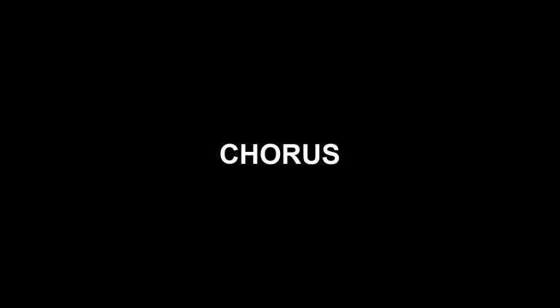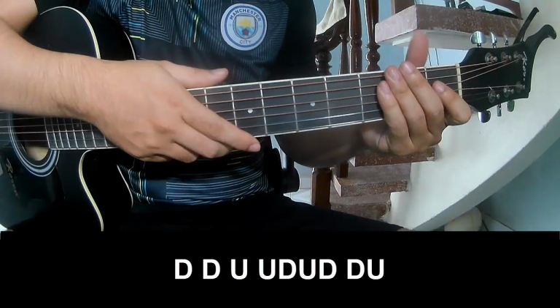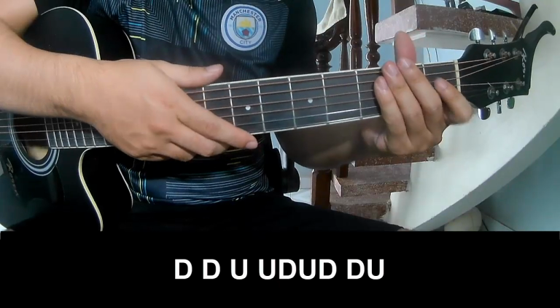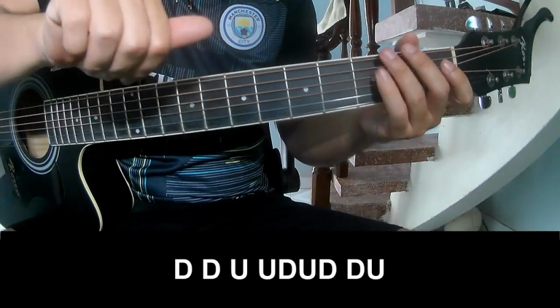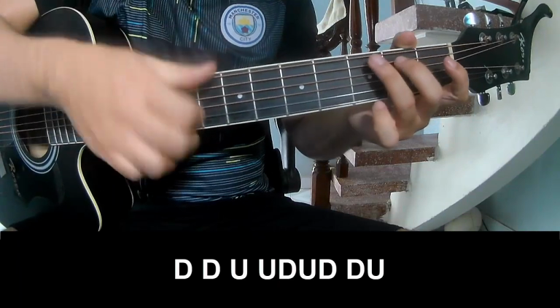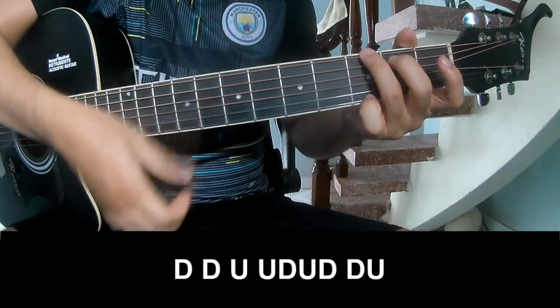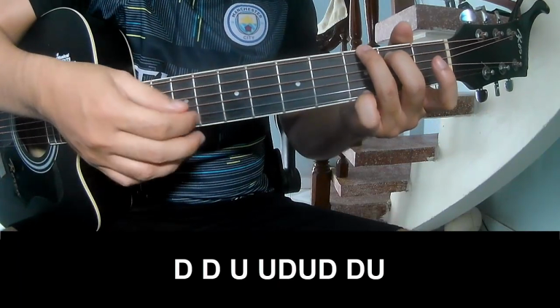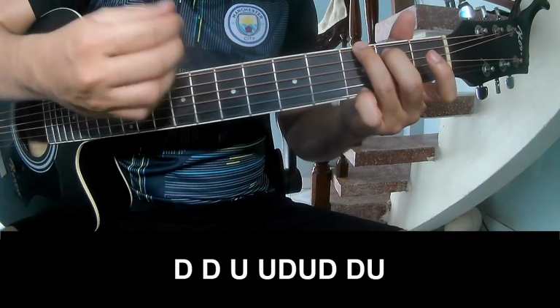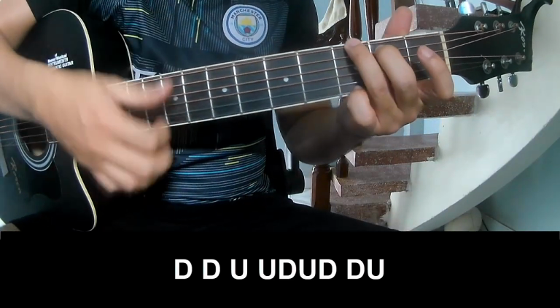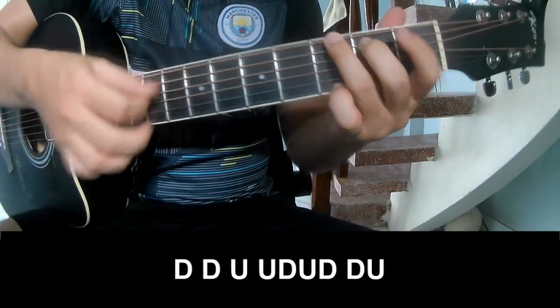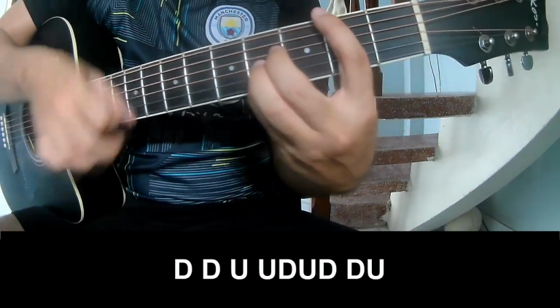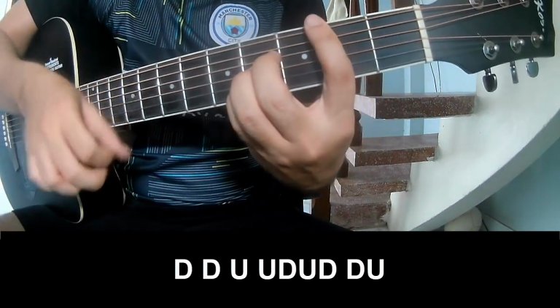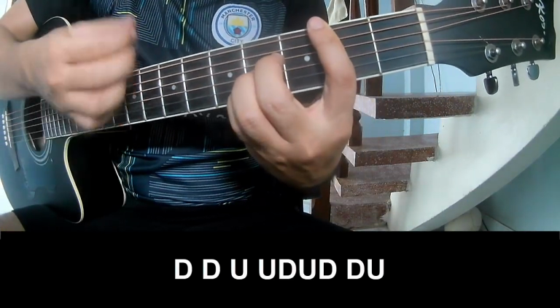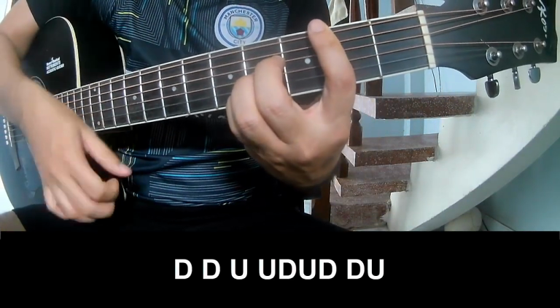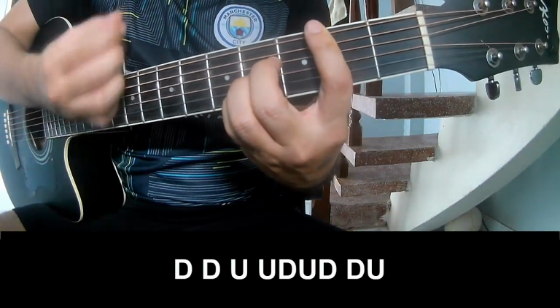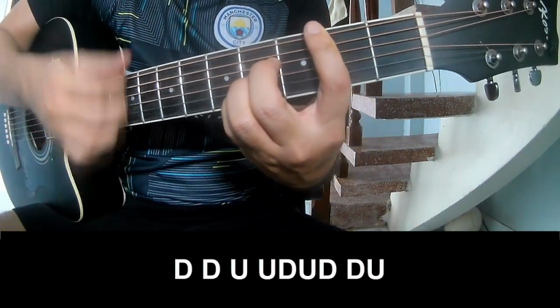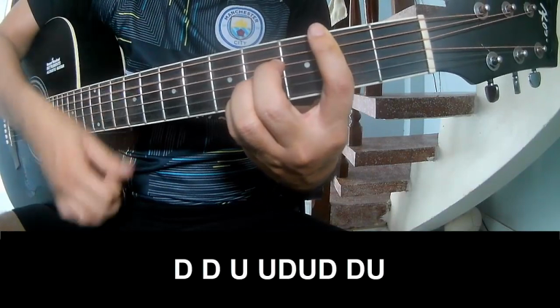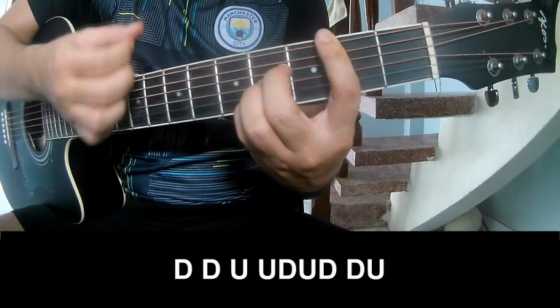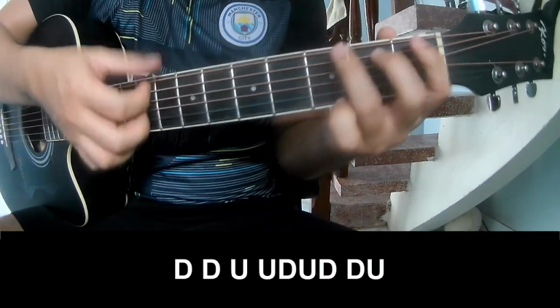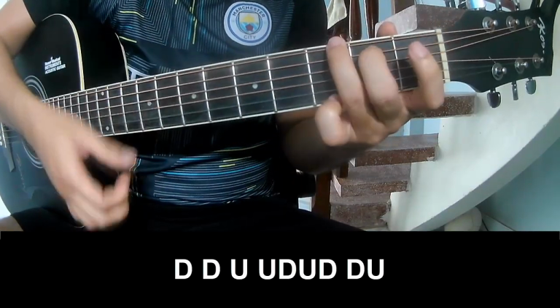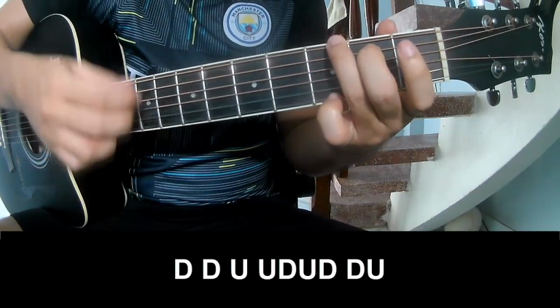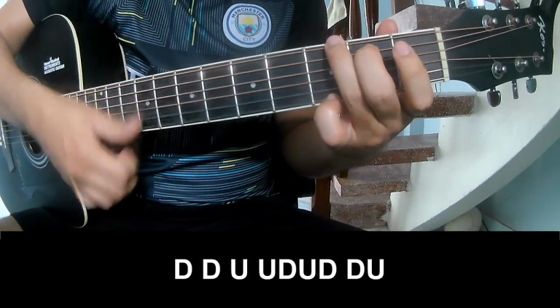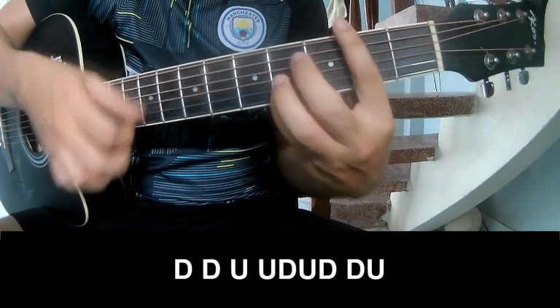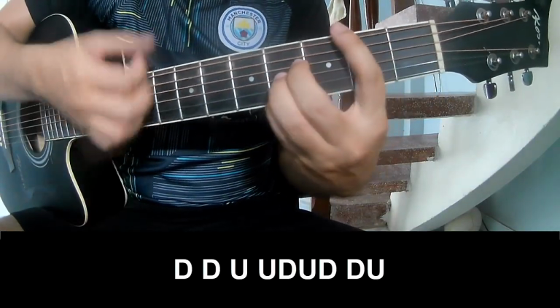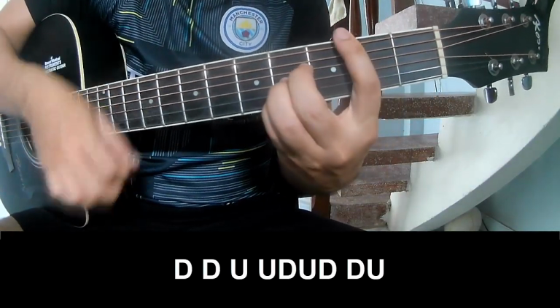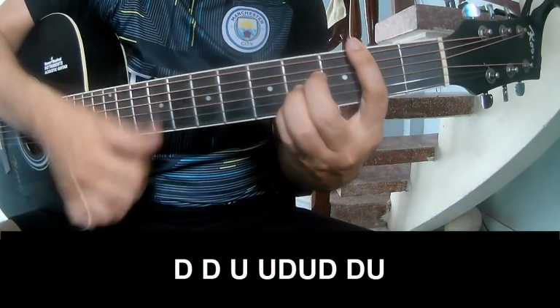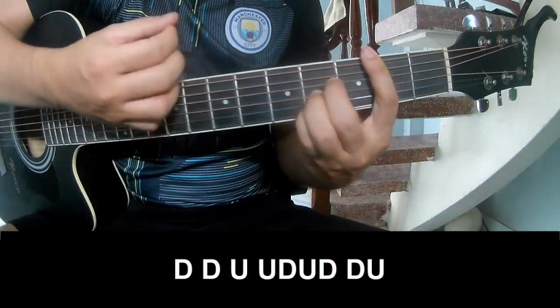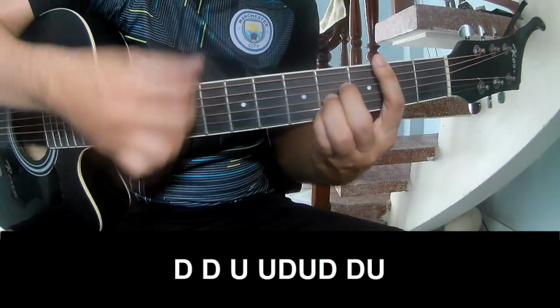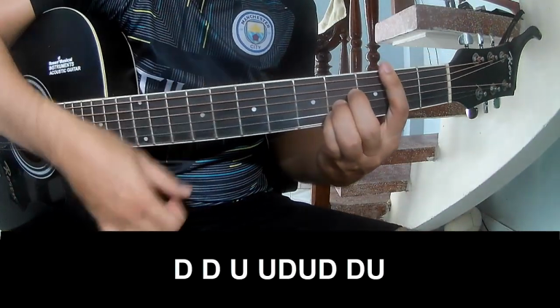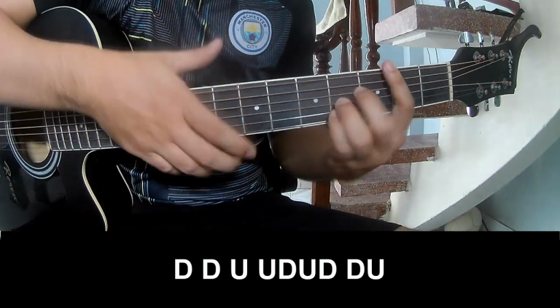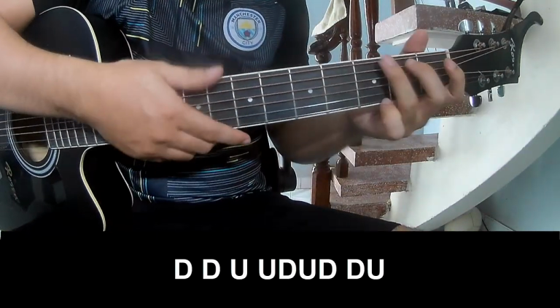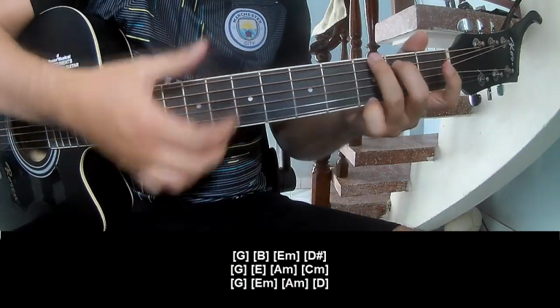Let's play the chord. Let's play: down, down, up, up, down, up, down, down, up. Down, down, up, up, down, up, down, down, up. And play along G.